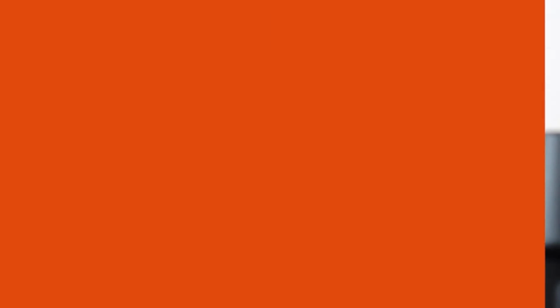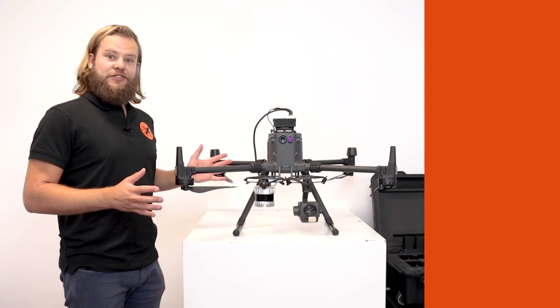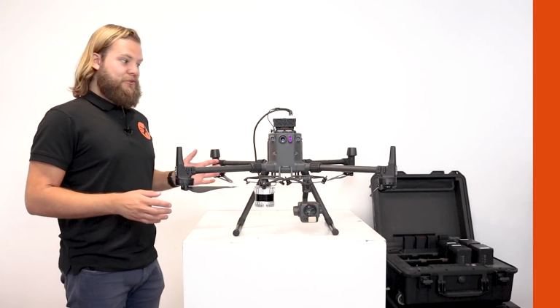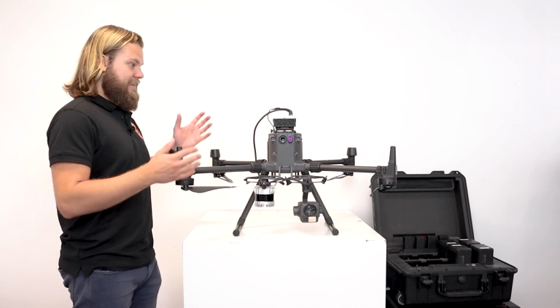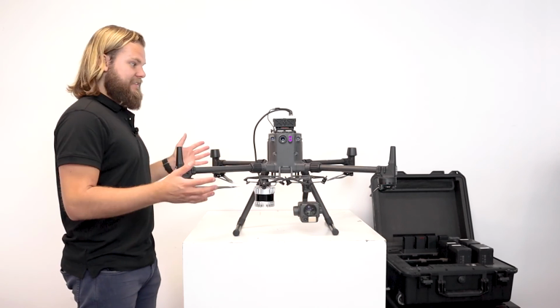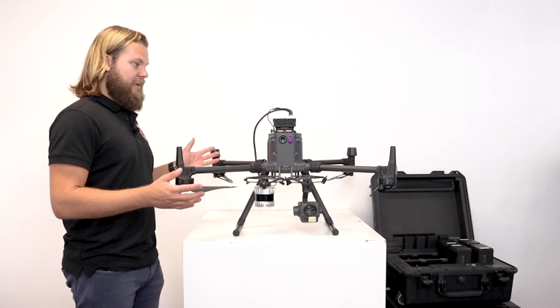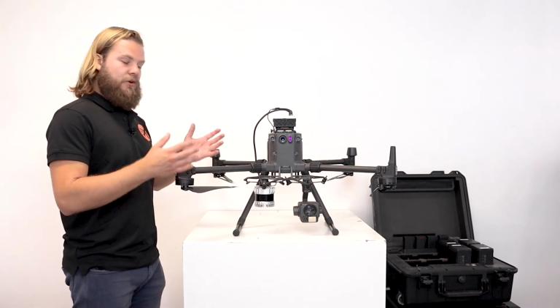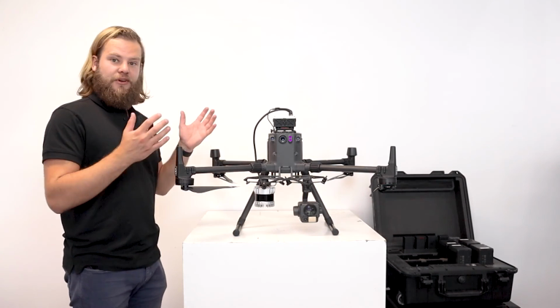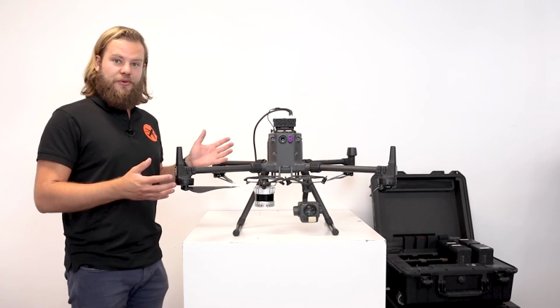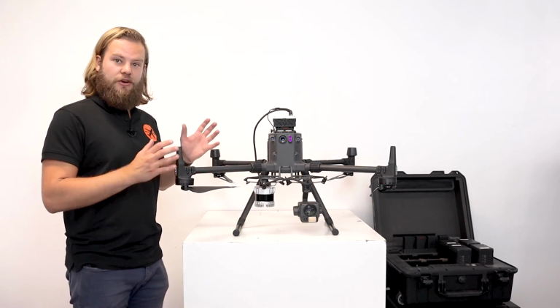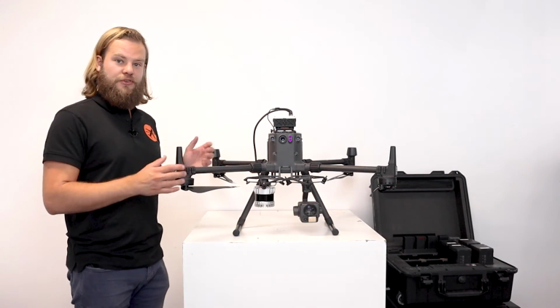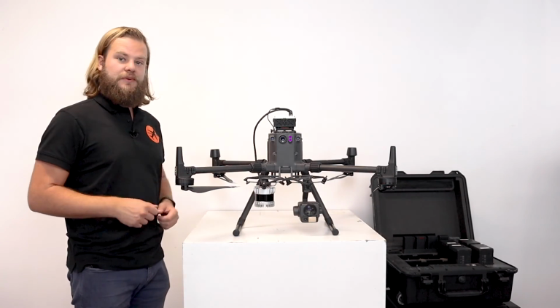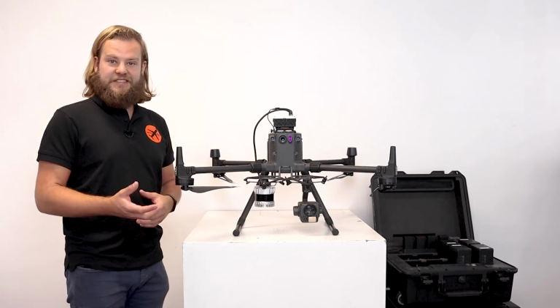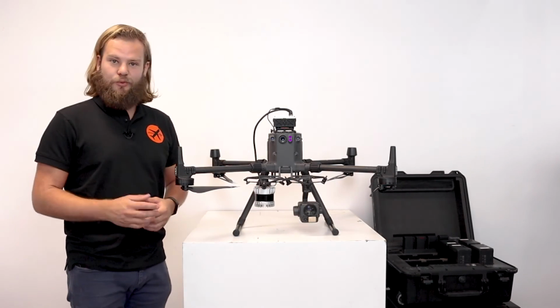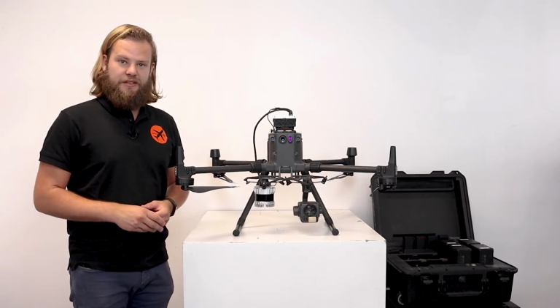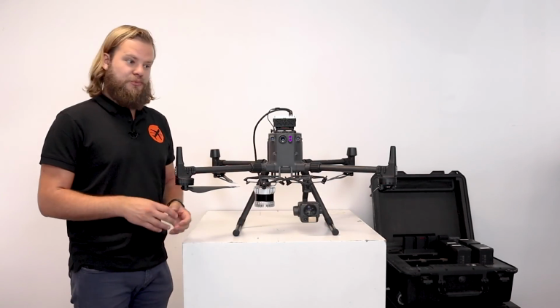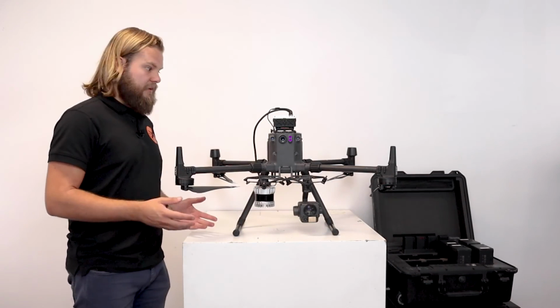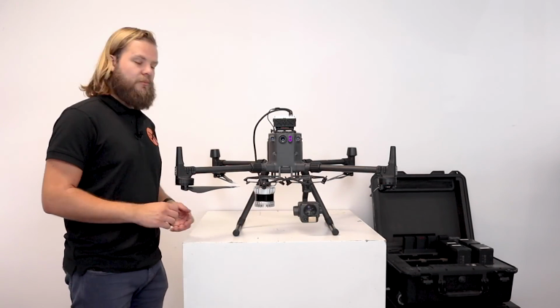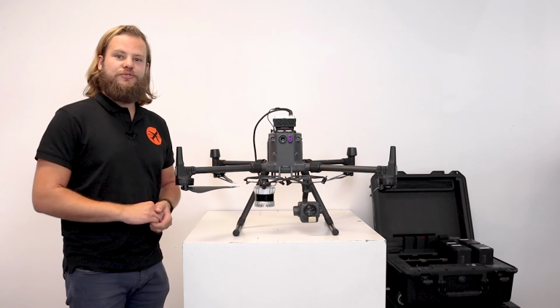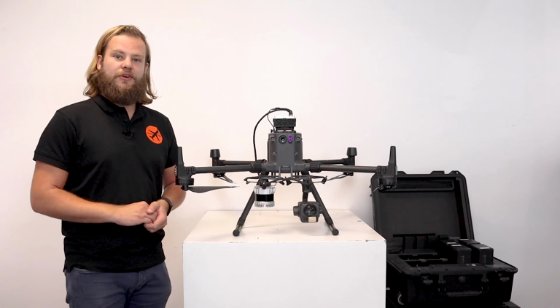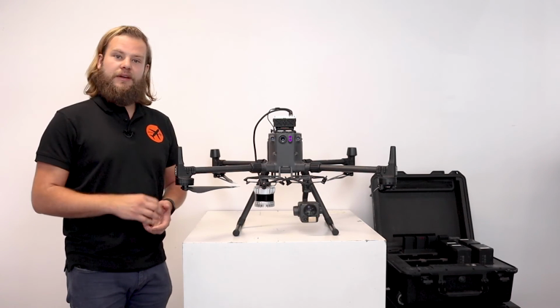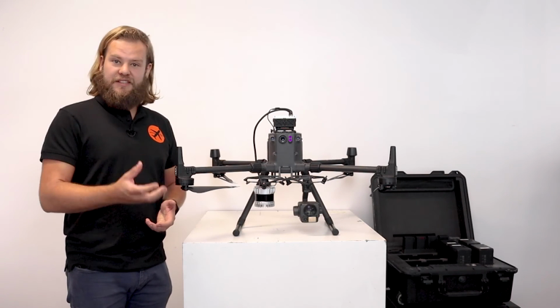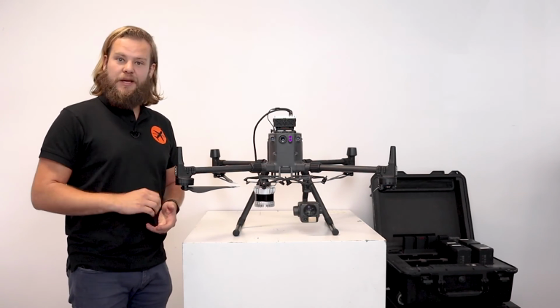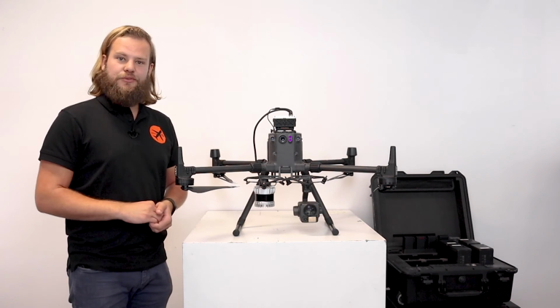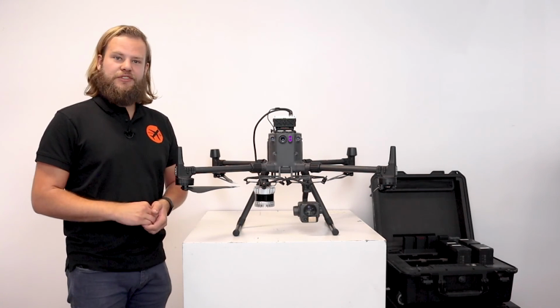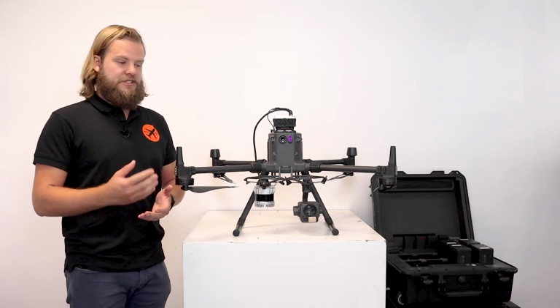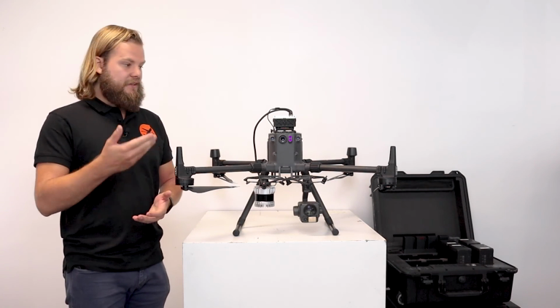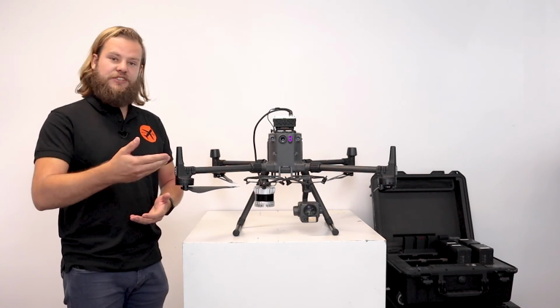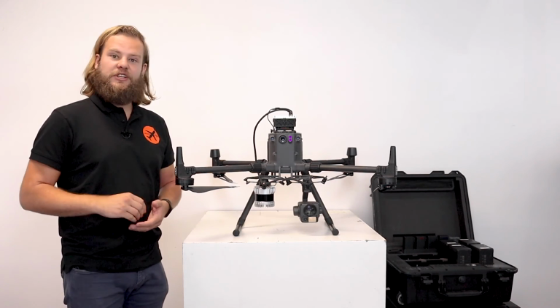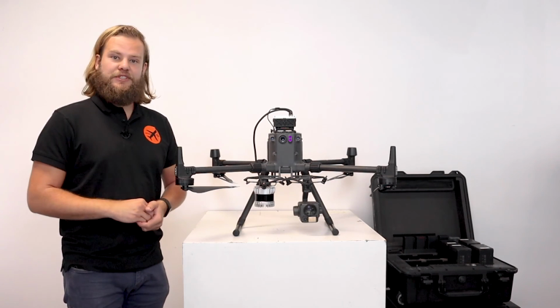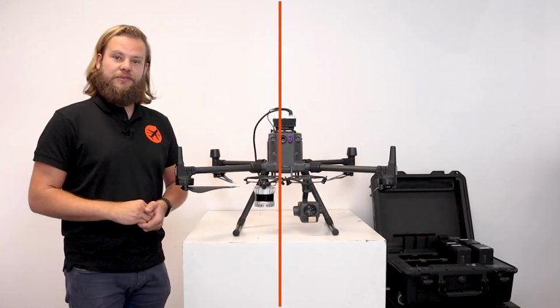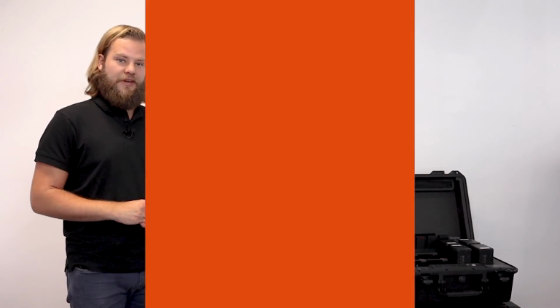This concludes the assembly of the hardware on the drone. The next step would be to prepare the remote controller and attach an iPad to it so that you can easily start the inspection from there.